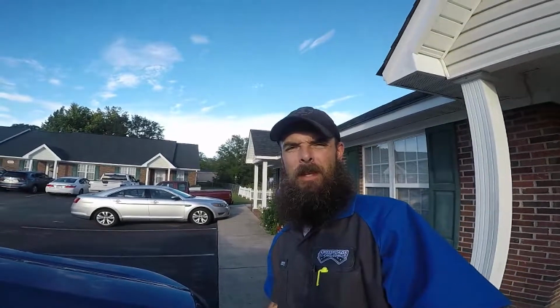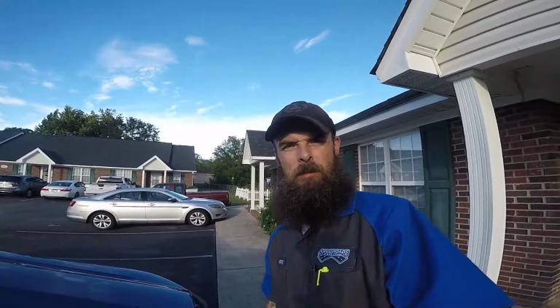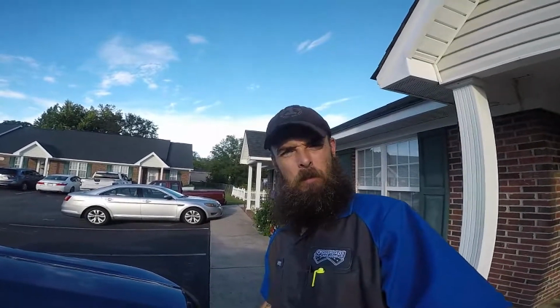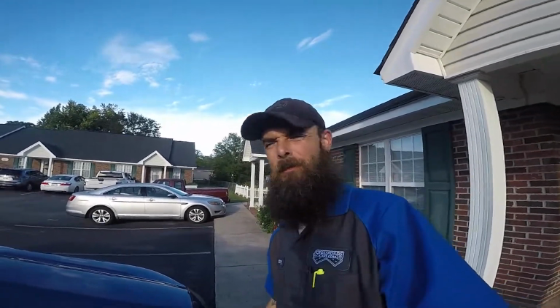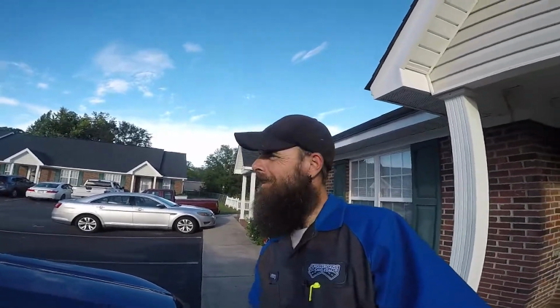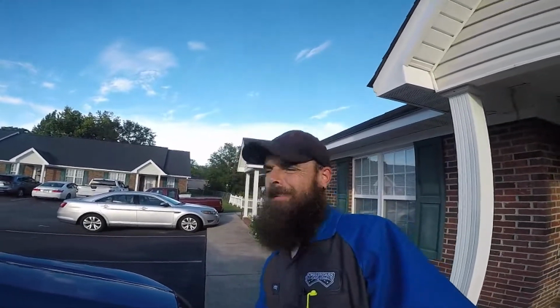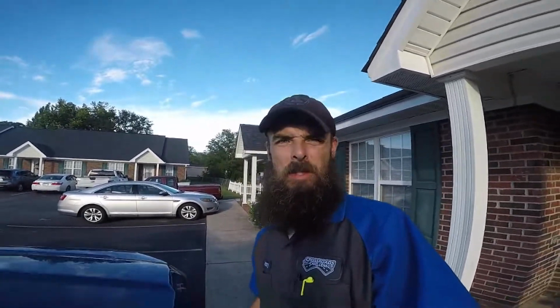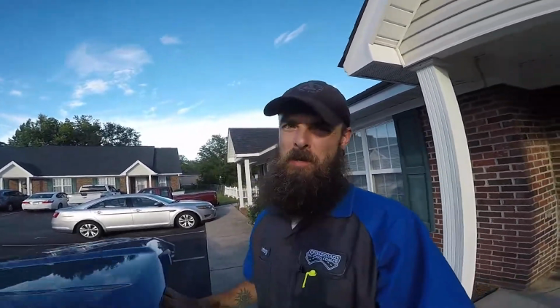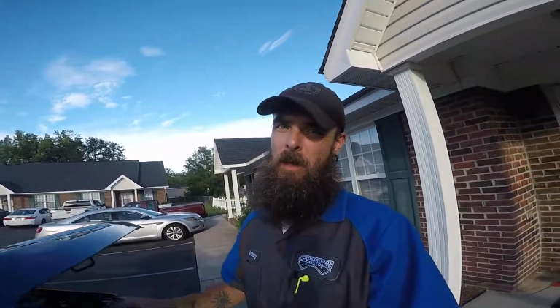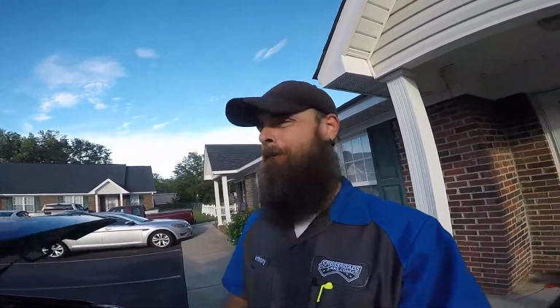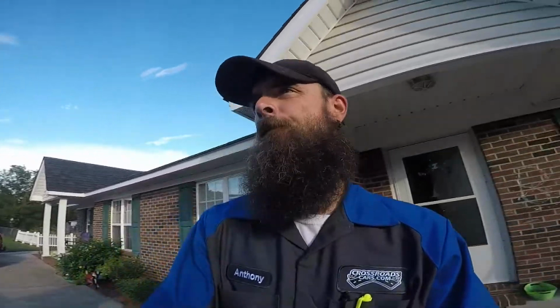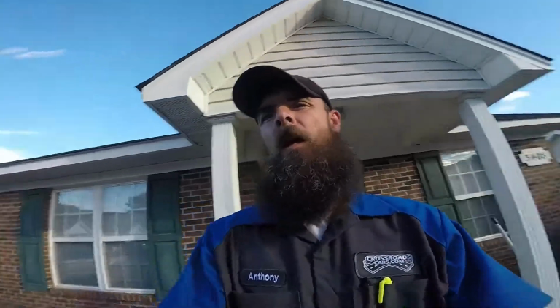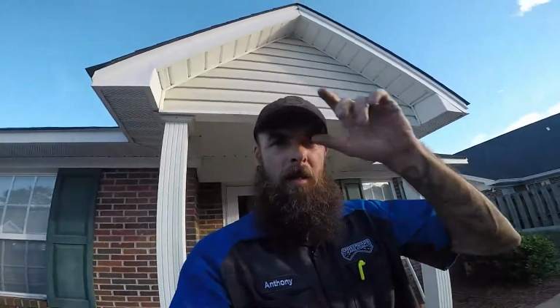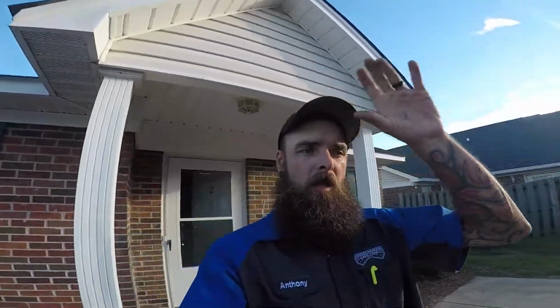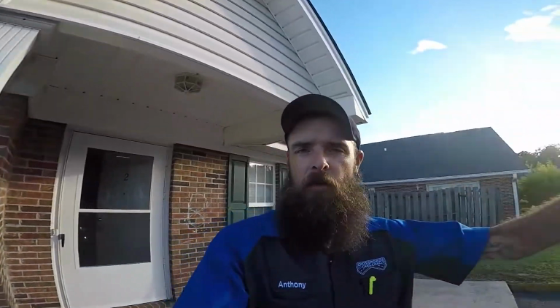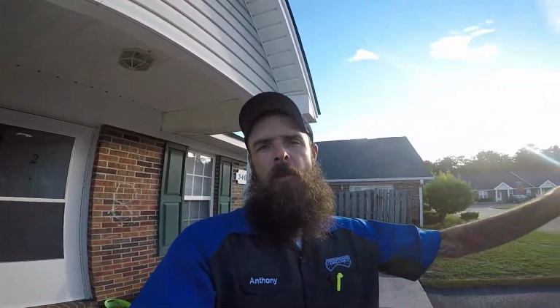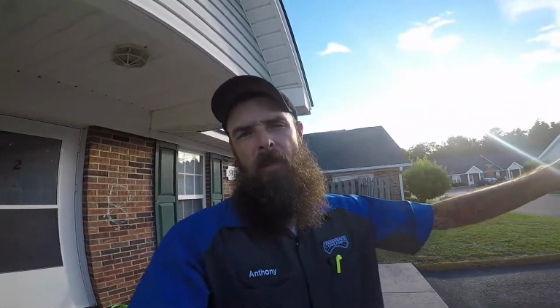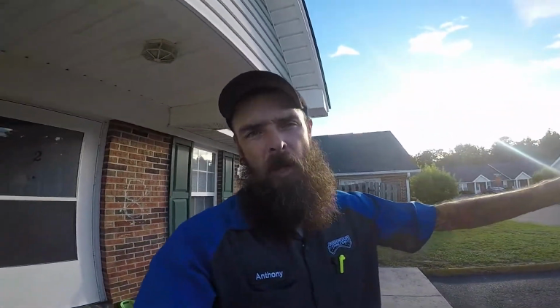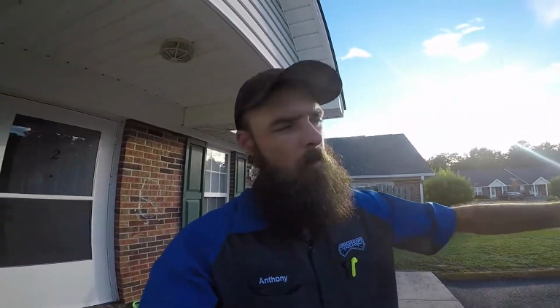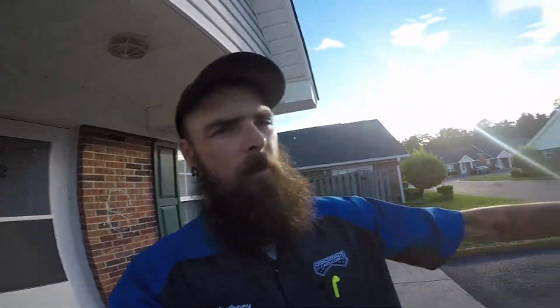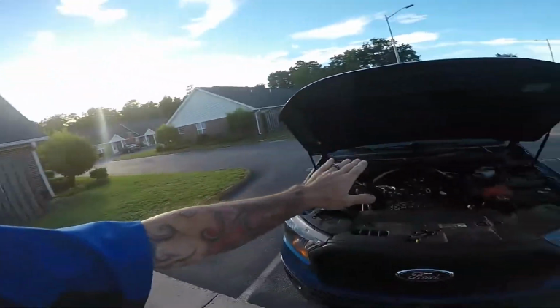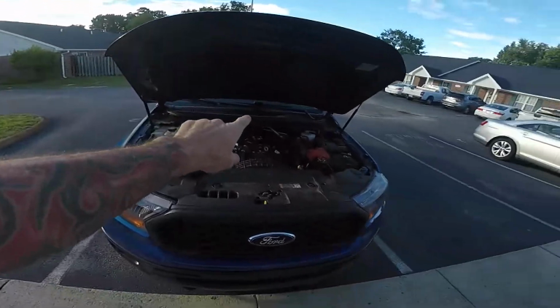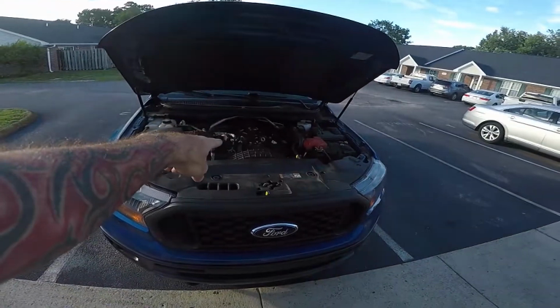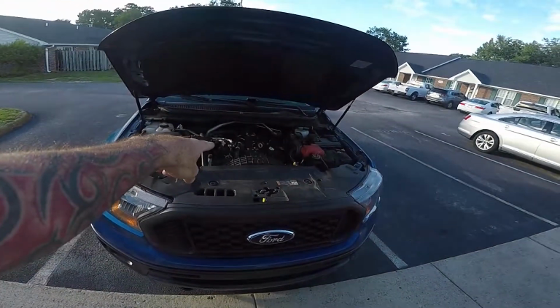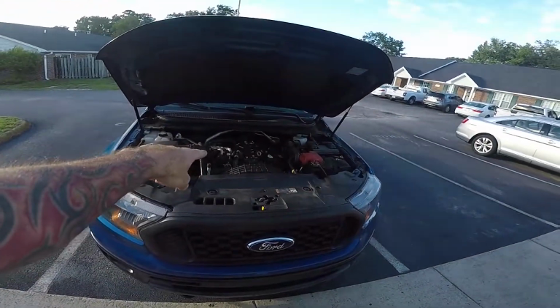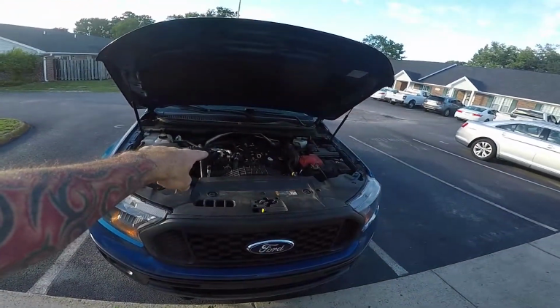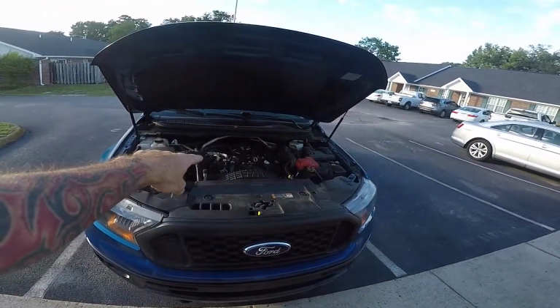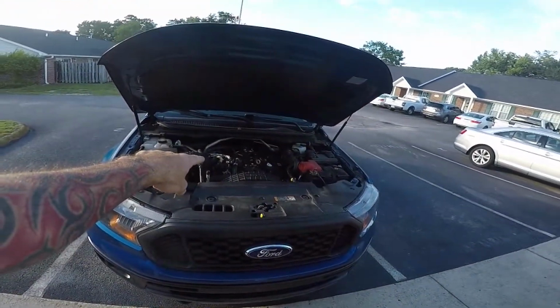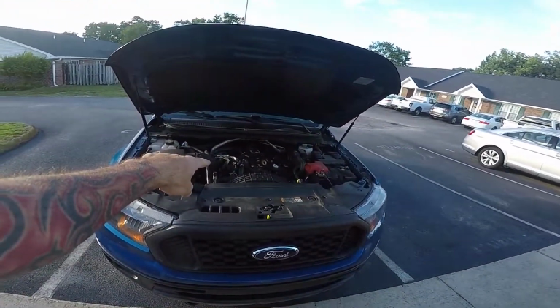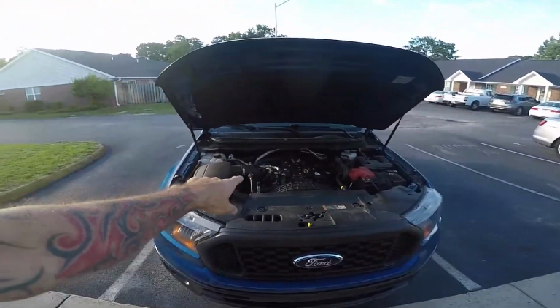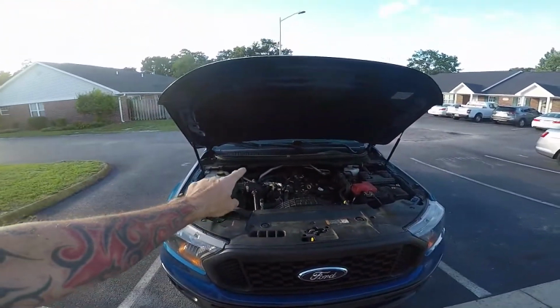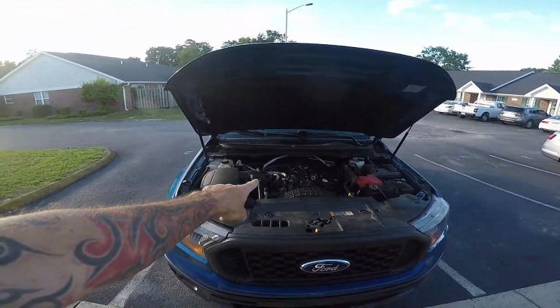Hey, what's up? Welcome back. This 2020 Ranger's been kicking my butt. I don't have the vehicle with me — it's at work, I'm at home. We're going to use my Ranger as a reference so I can tell you what I was doing and what I found out.